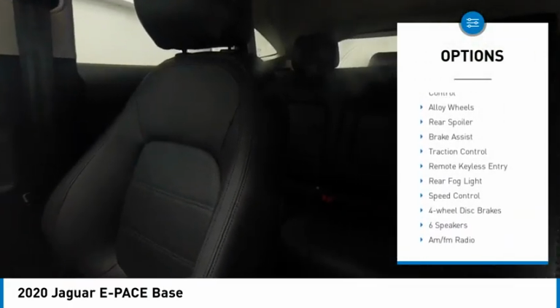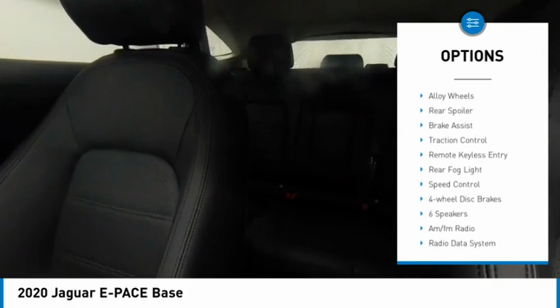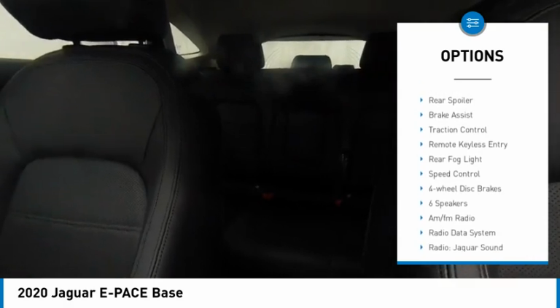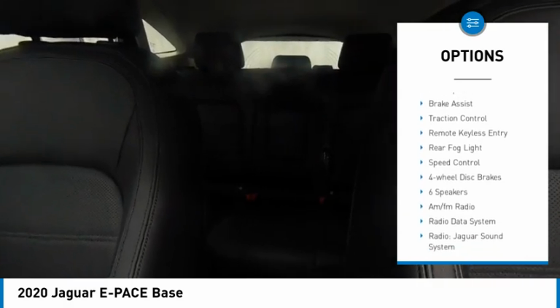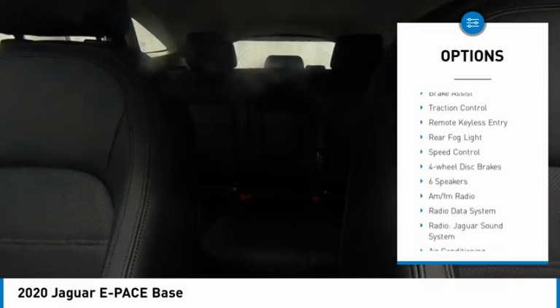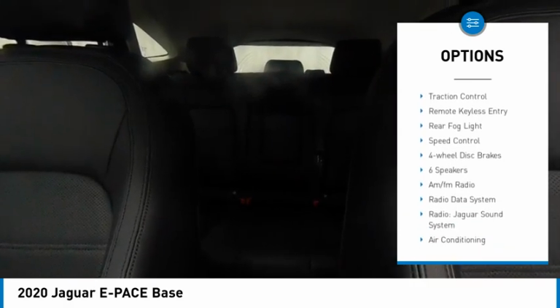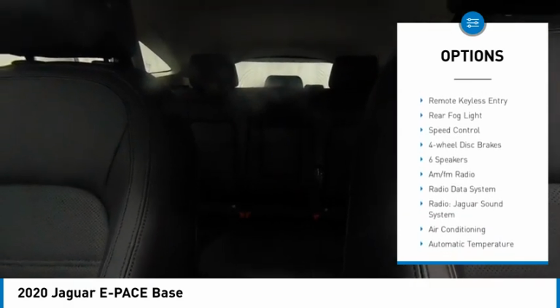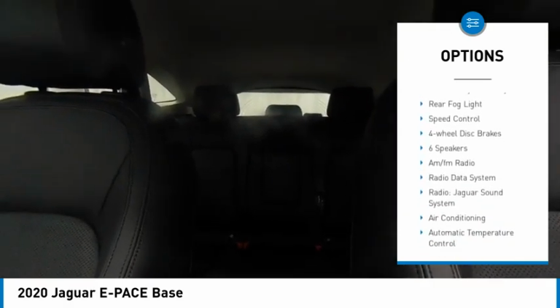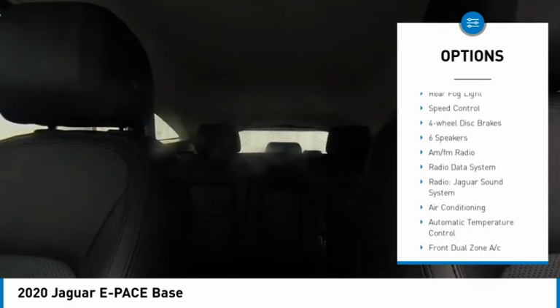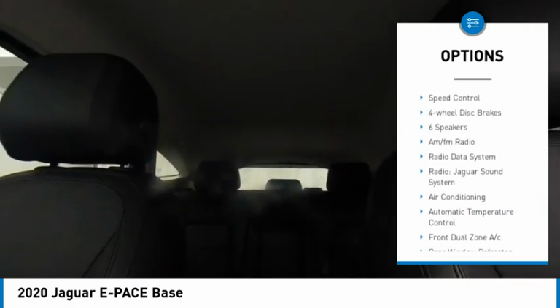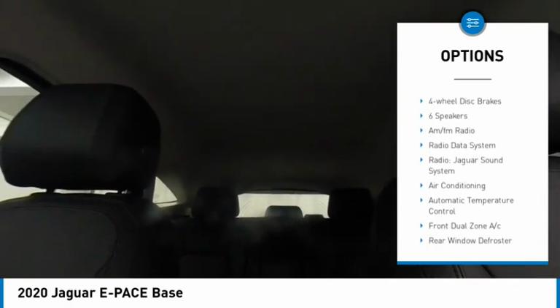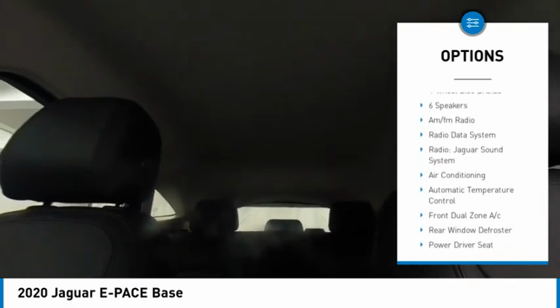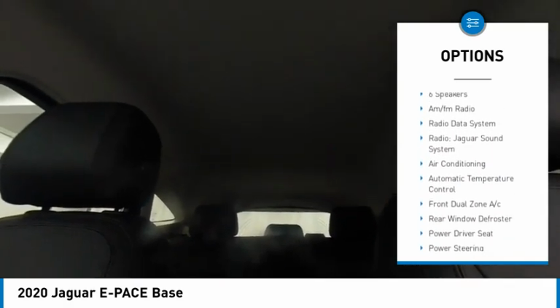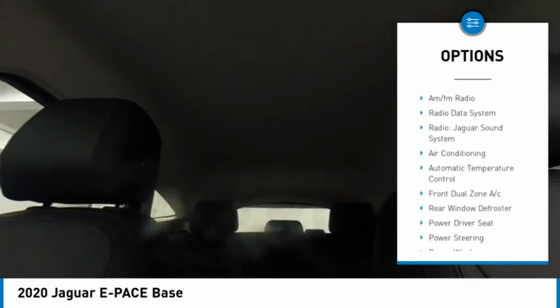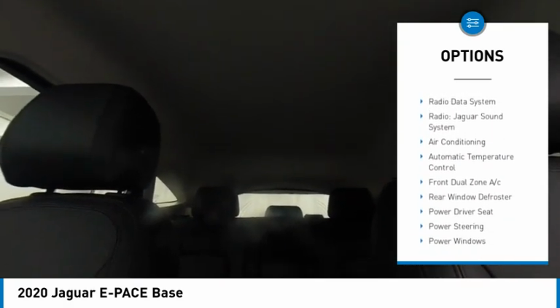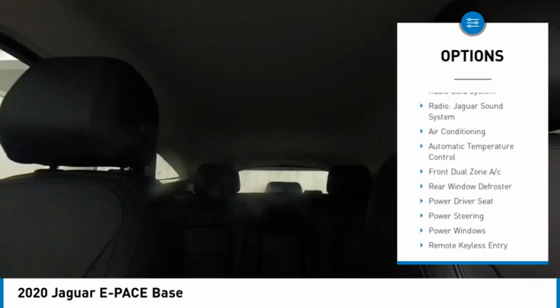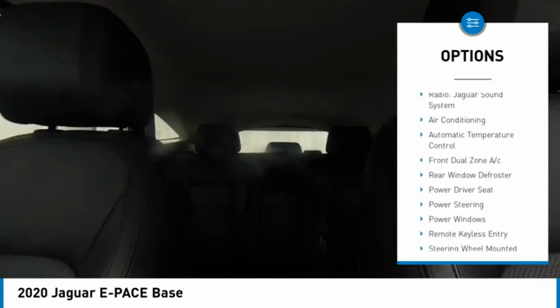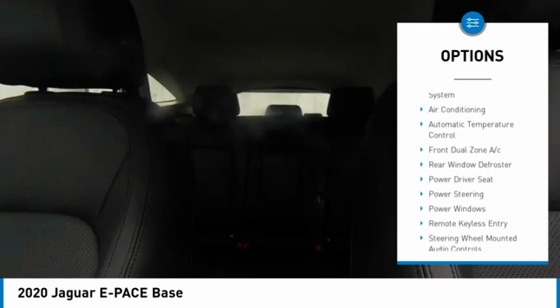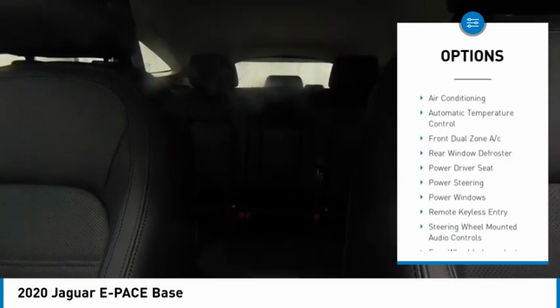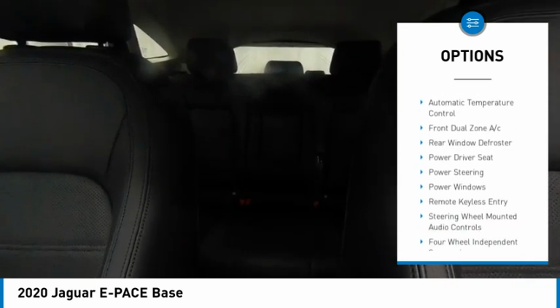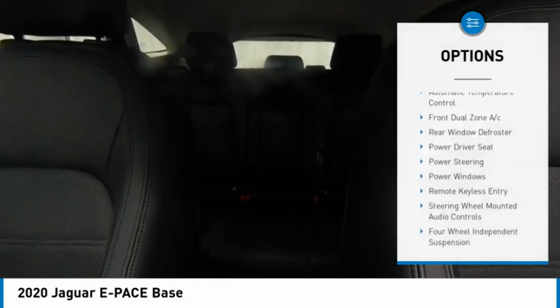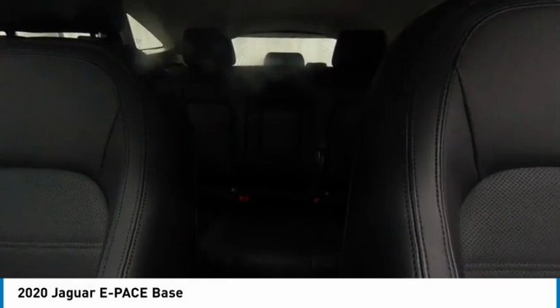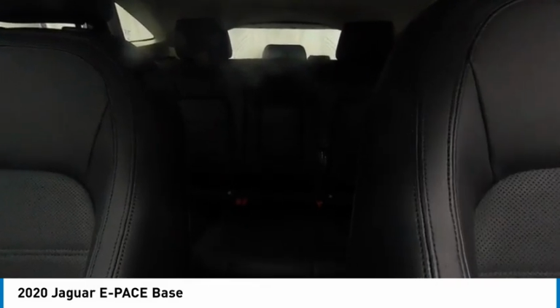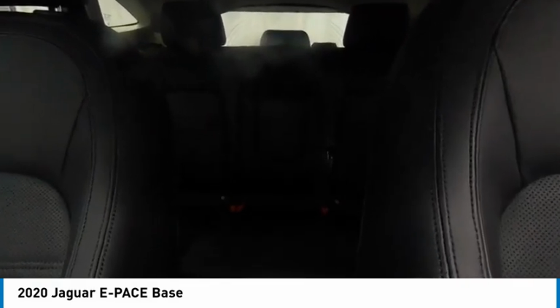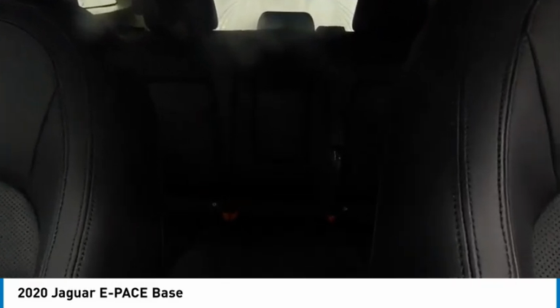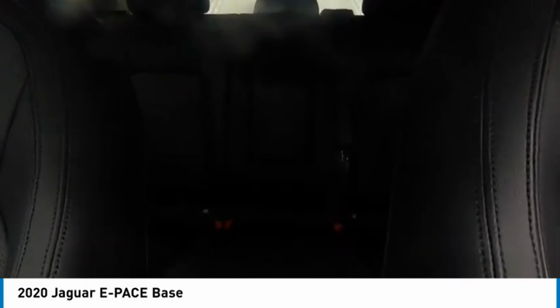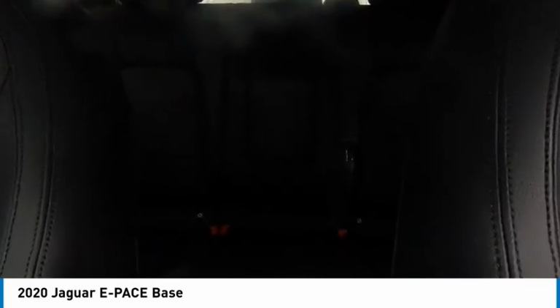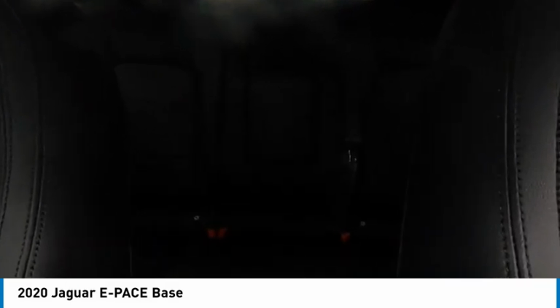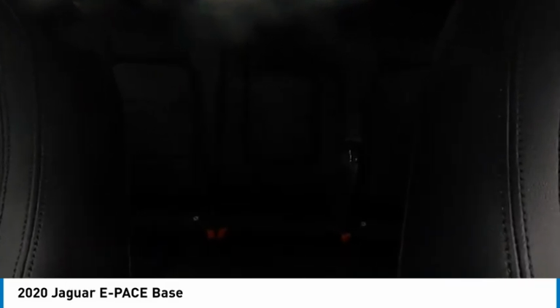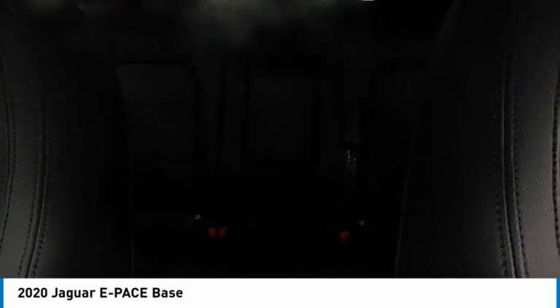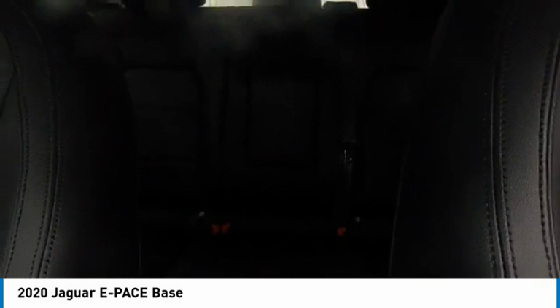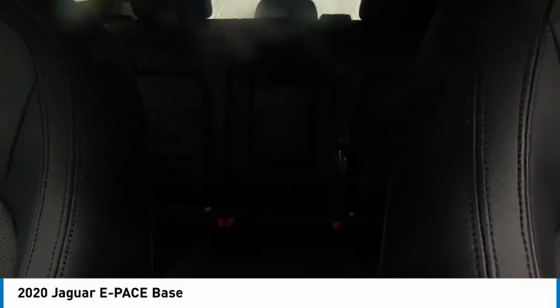electronic stability control, alloy wheels, rear spoiler, brake assist, traction control, remote keyless entry, rear fog light, speed control, four wheel disc brakes.